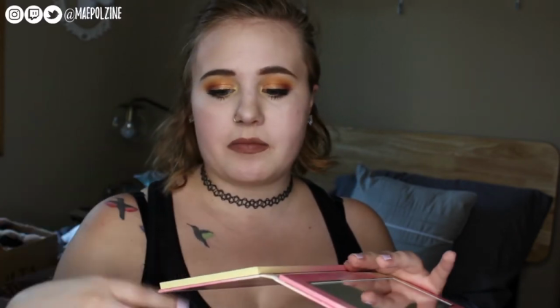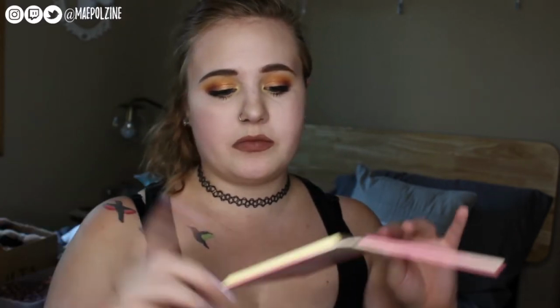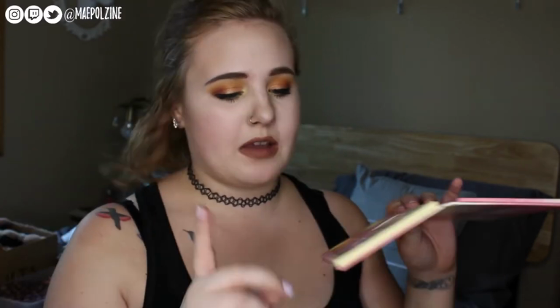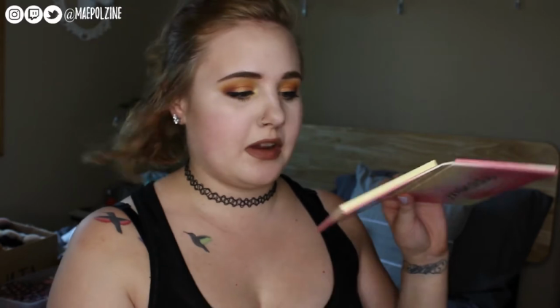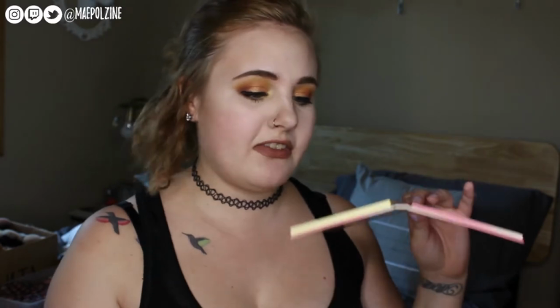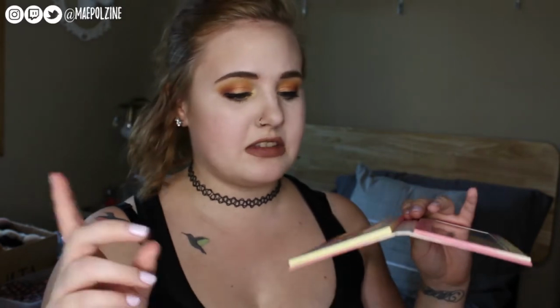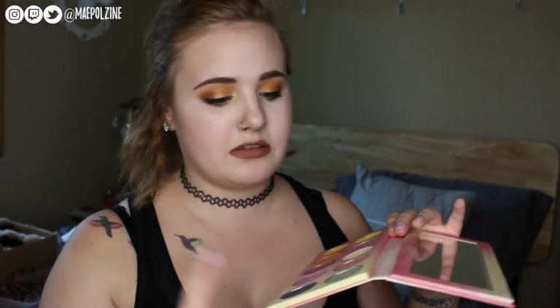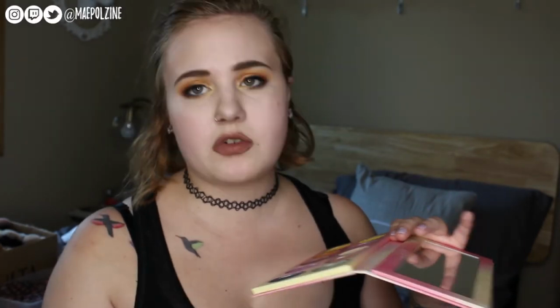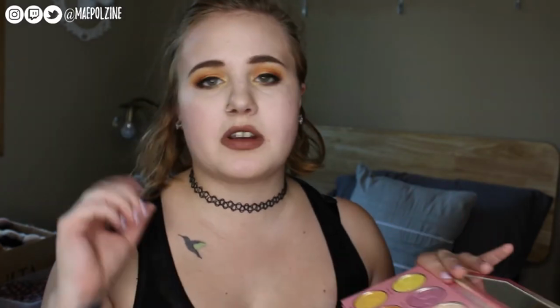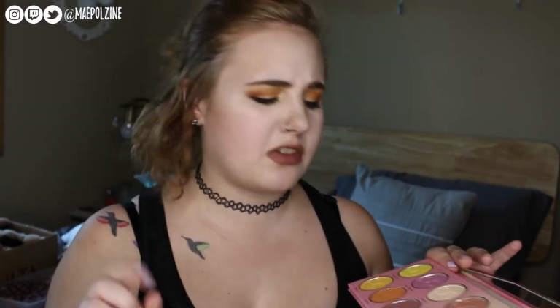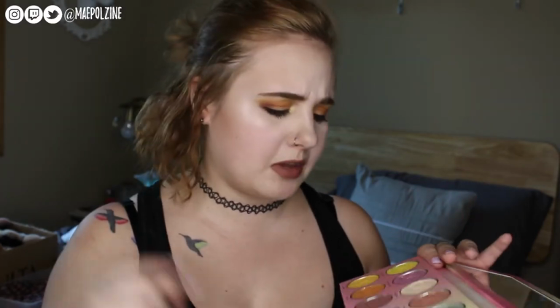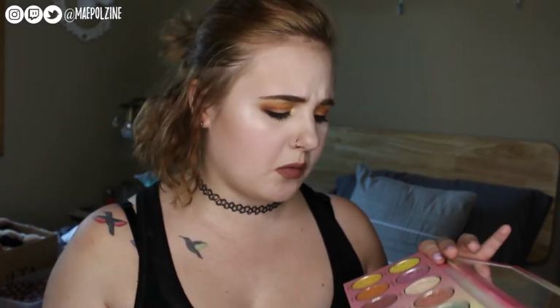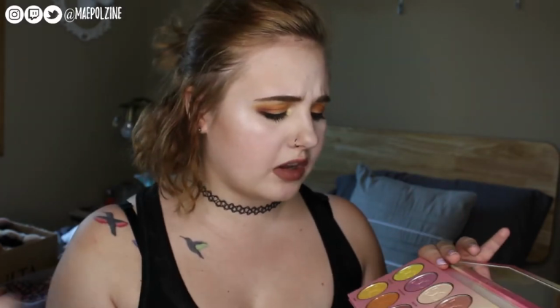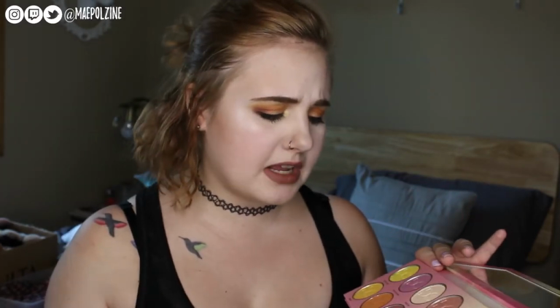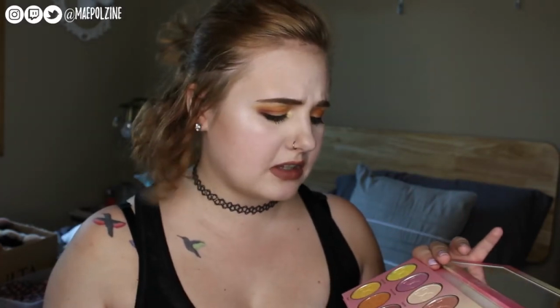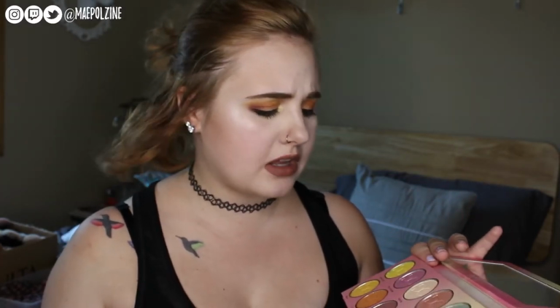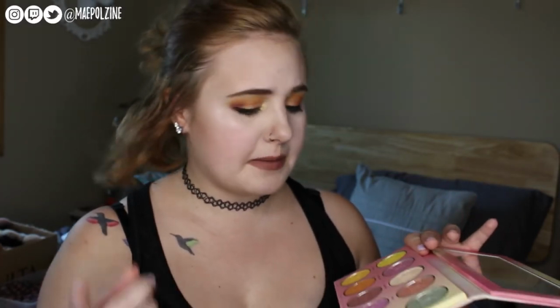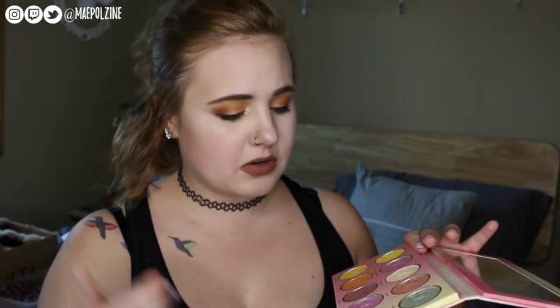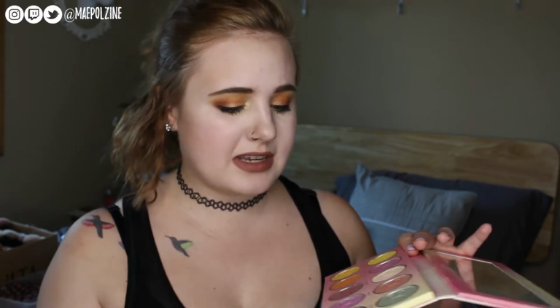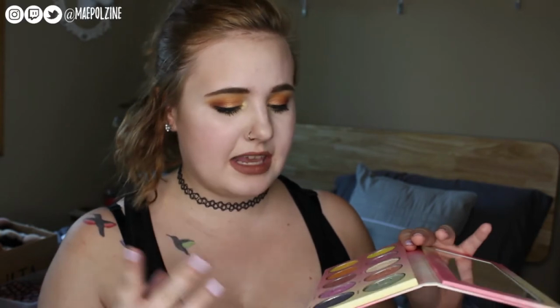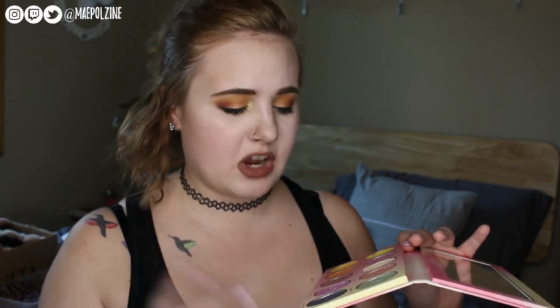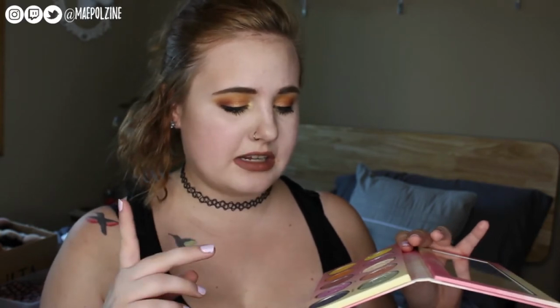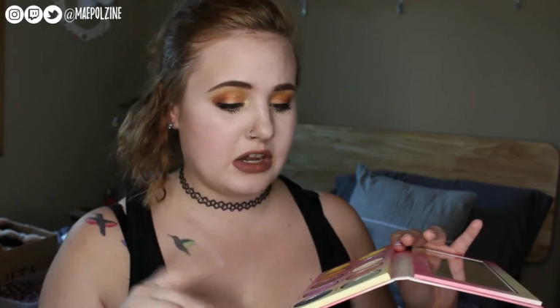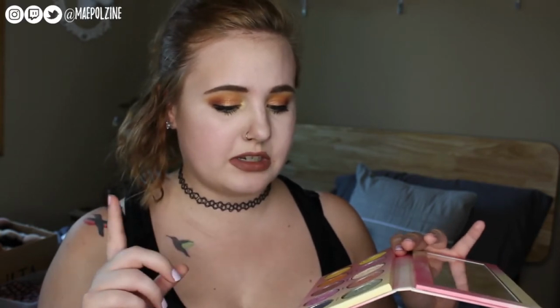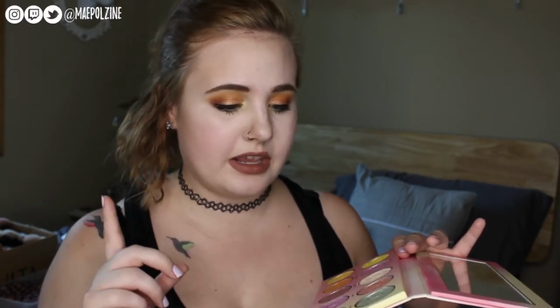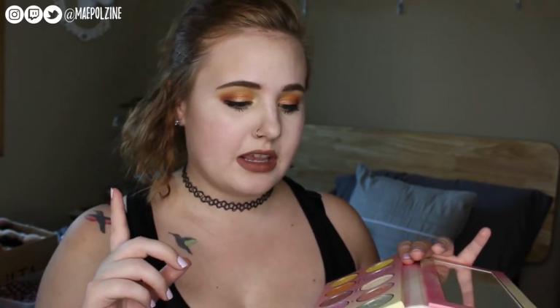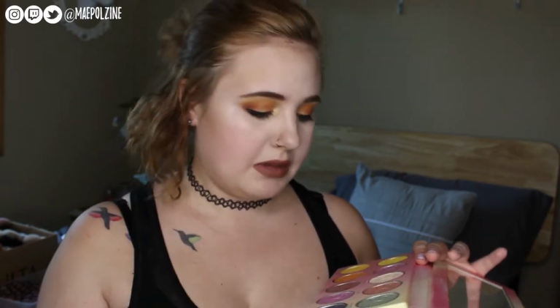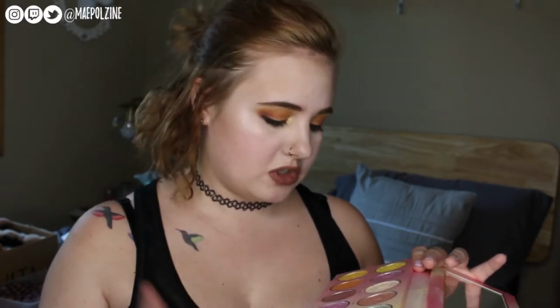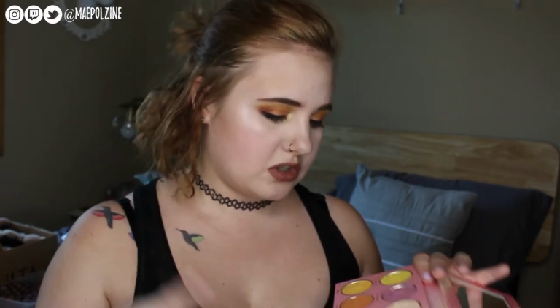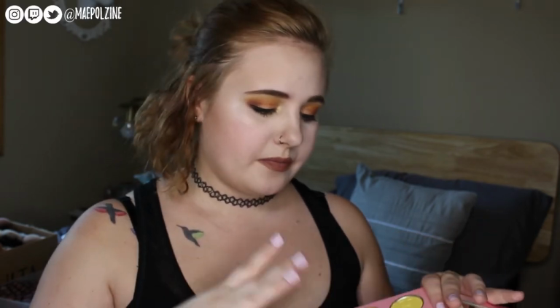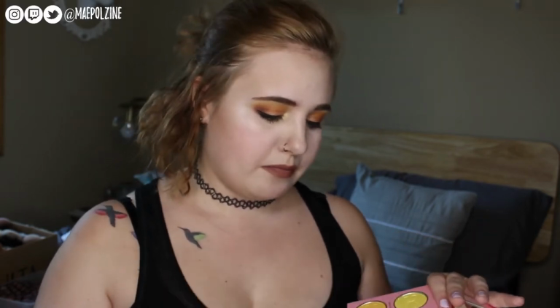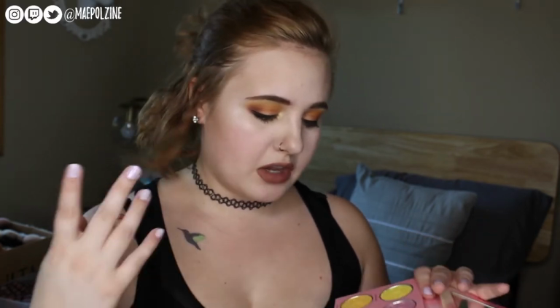A lot of these are summery drinks: you have Blueberry Fizz, Cucumber Water, Lemonade, Soda, Lemon Soda, Sweet Tea, Chai Tea, New Tea, Peach, and Mango.